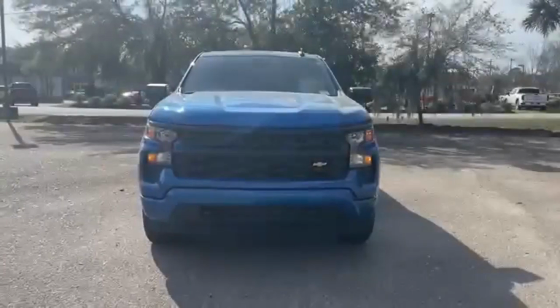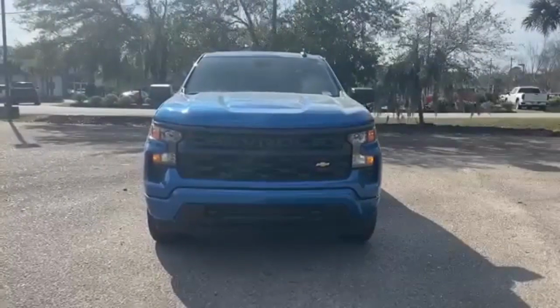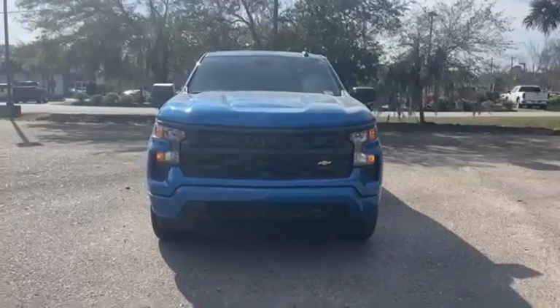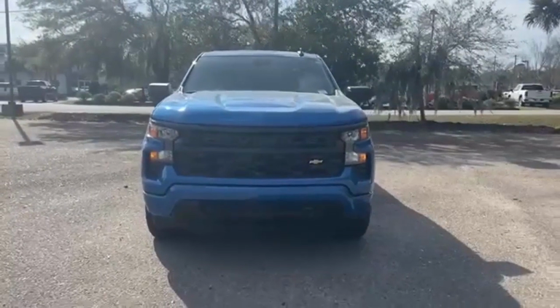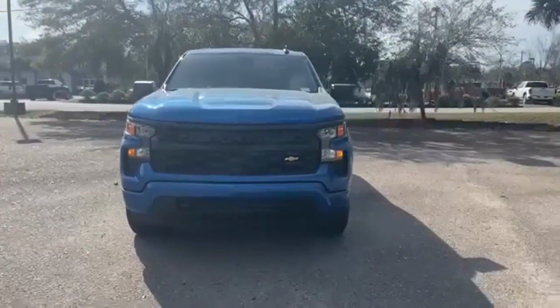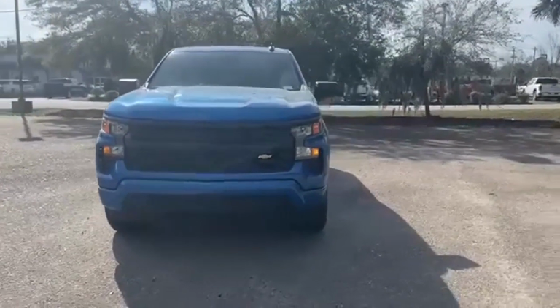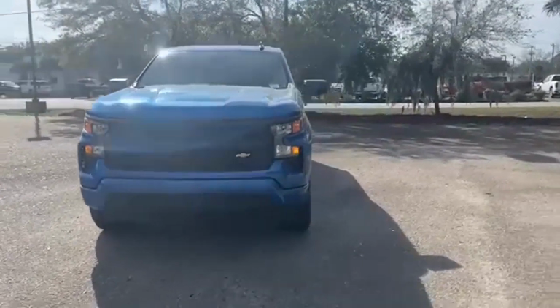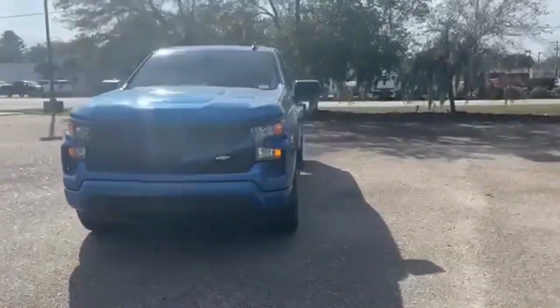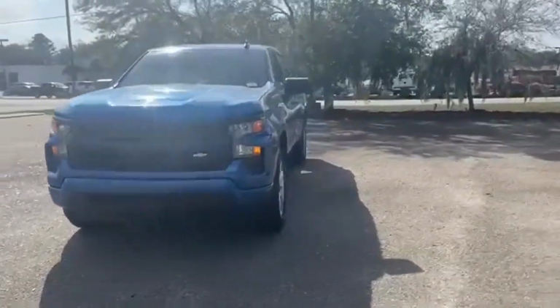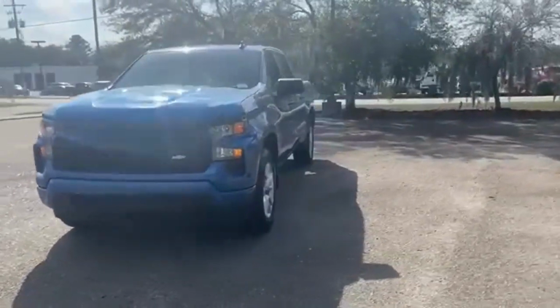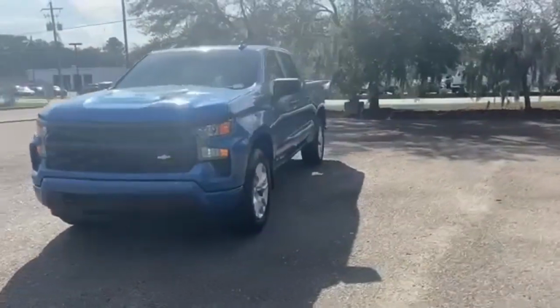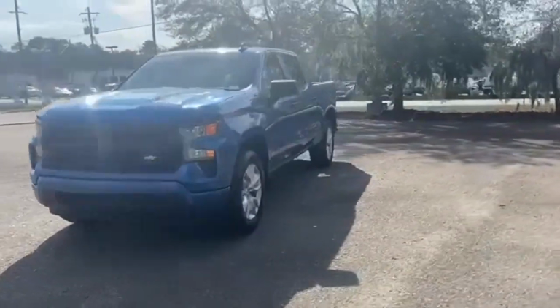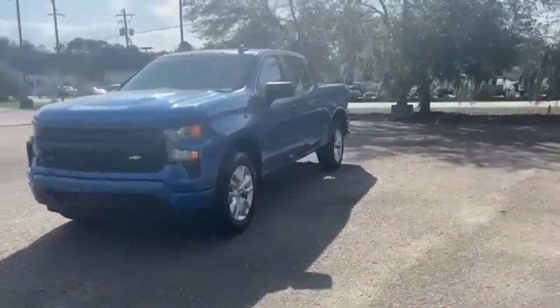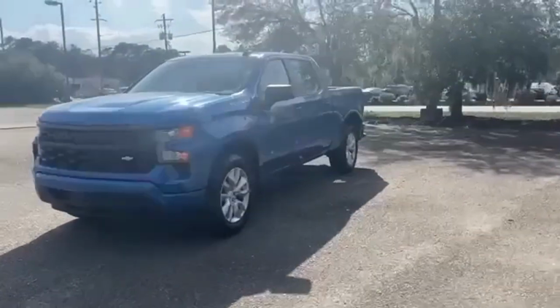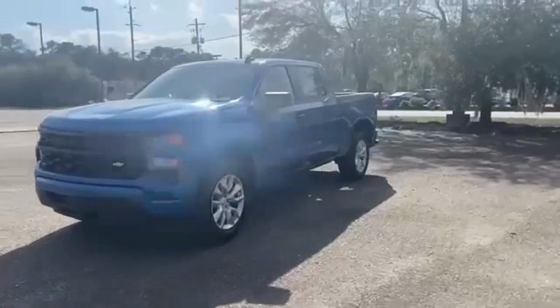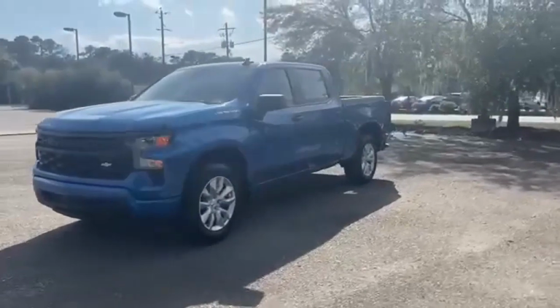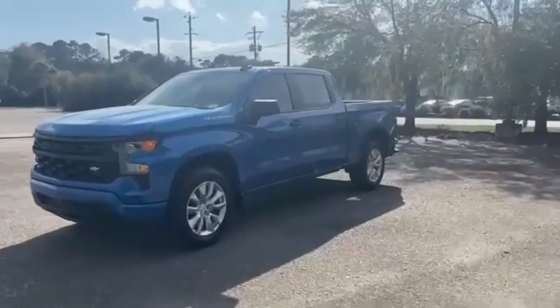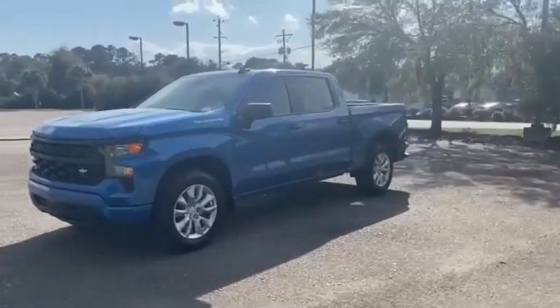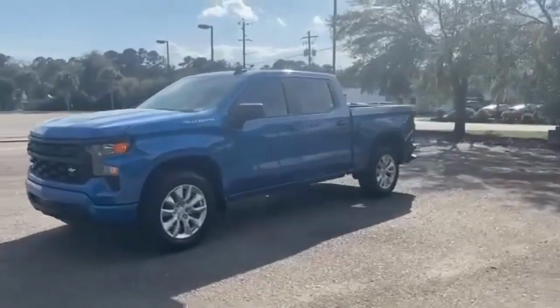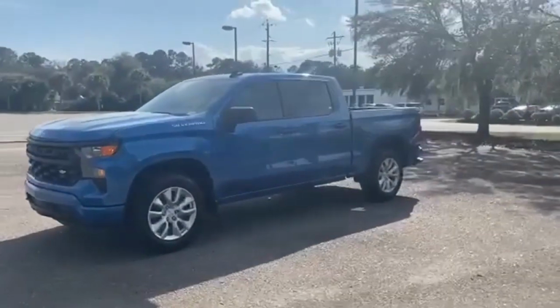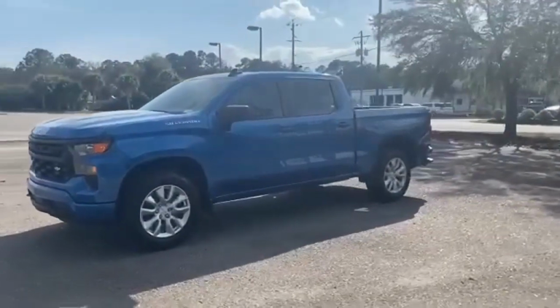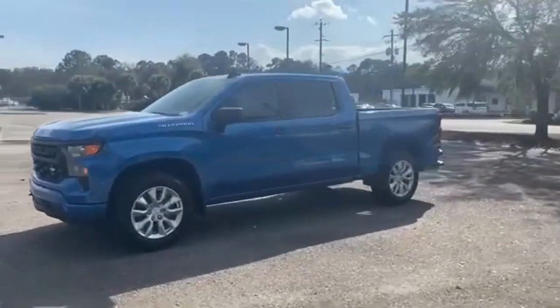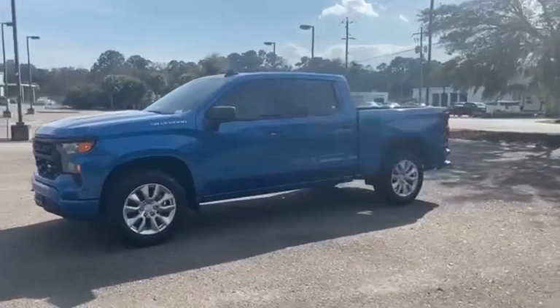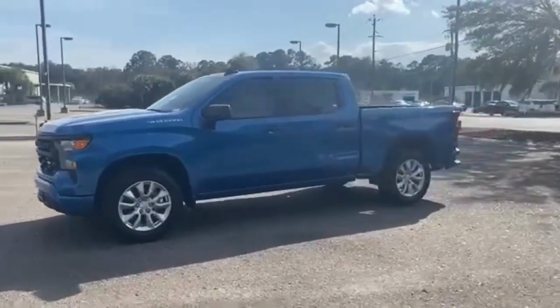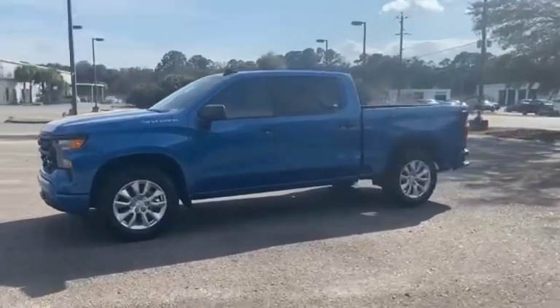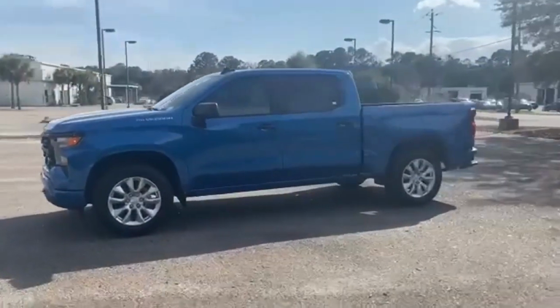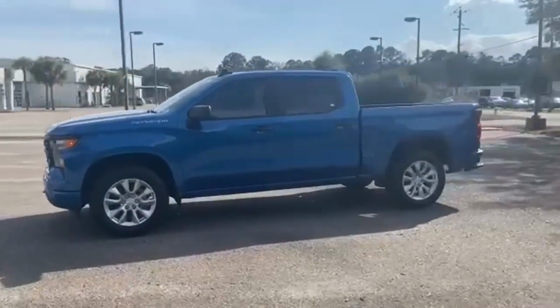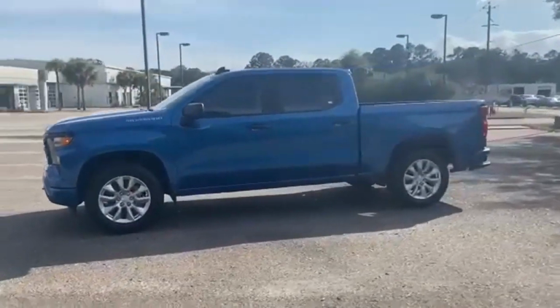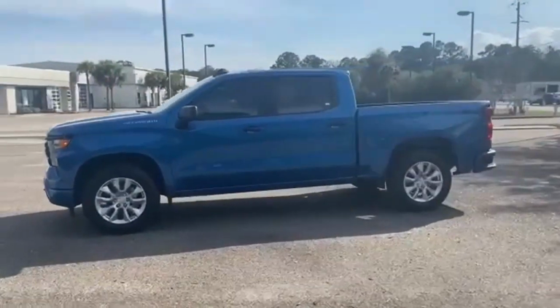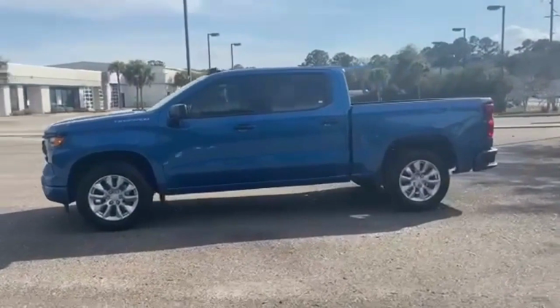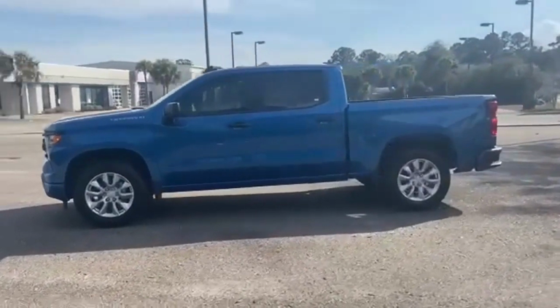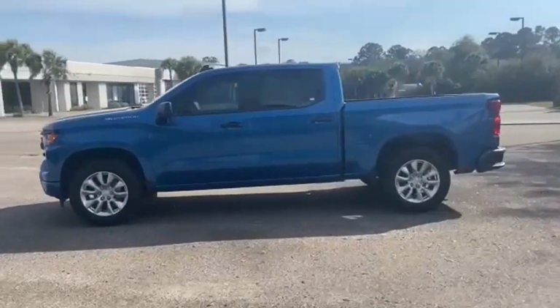It's a new 2023 Chevrolet Silverado 1500. From the striking looks to the proven powertrain technologies that are up to any task, this Silverado stands out from the rest.